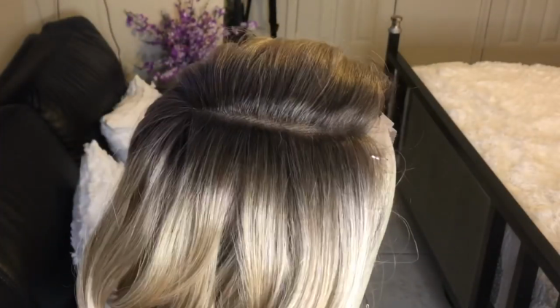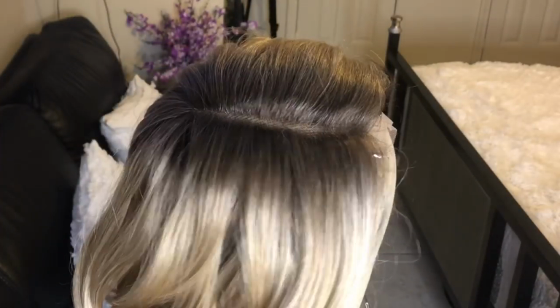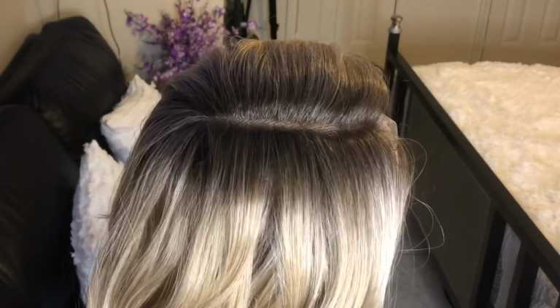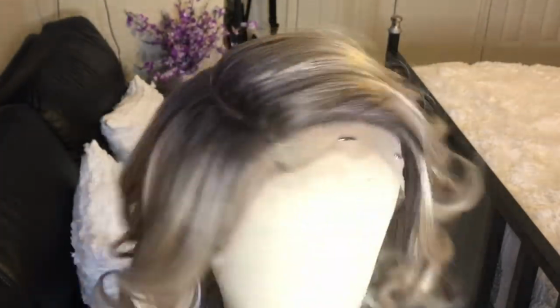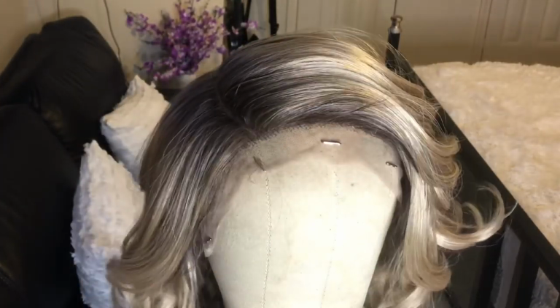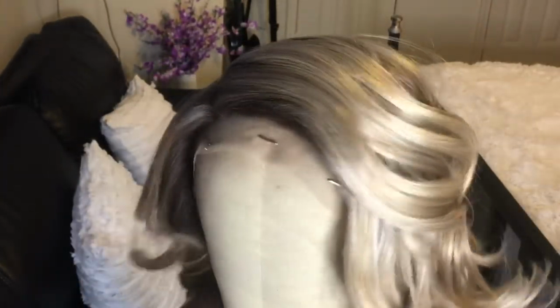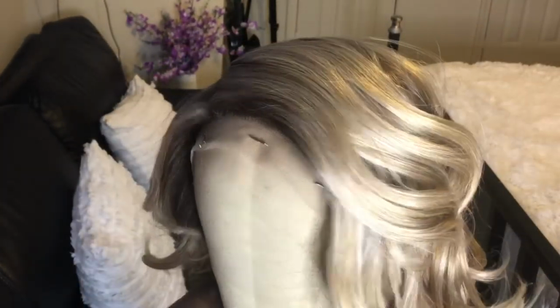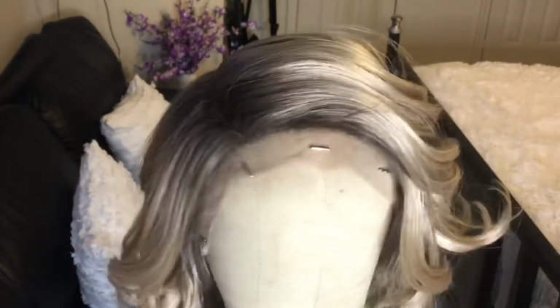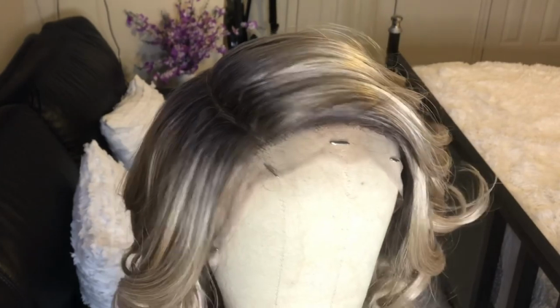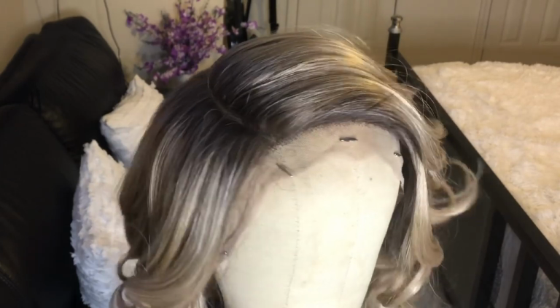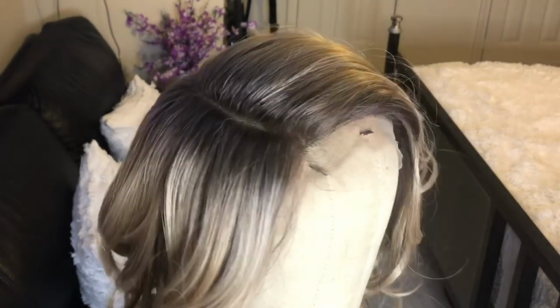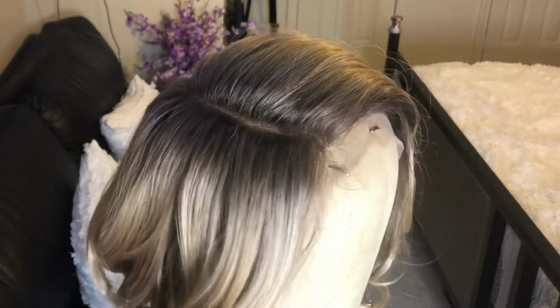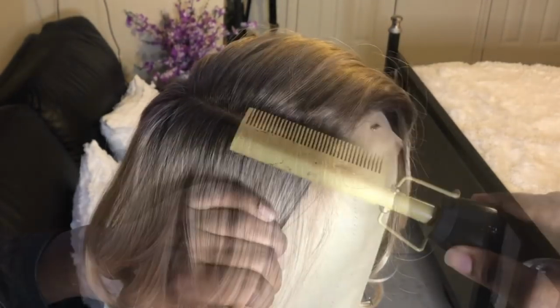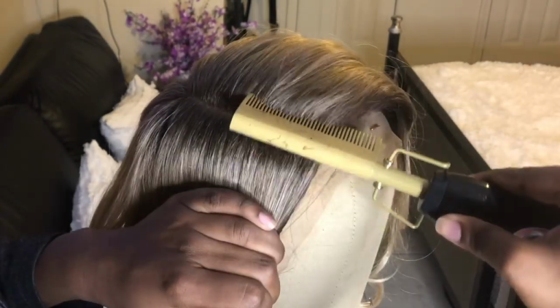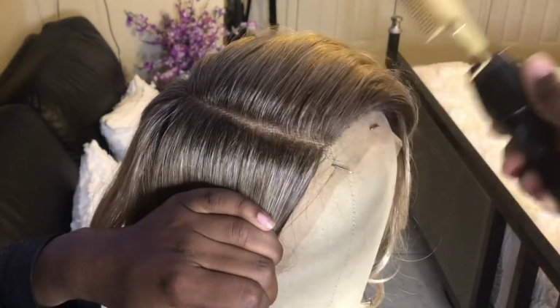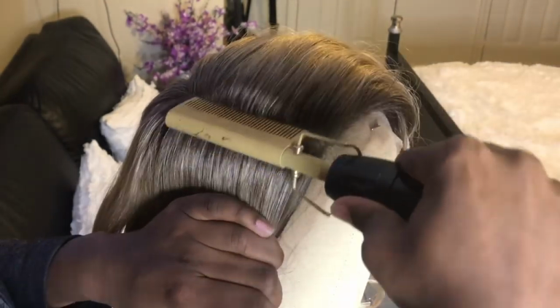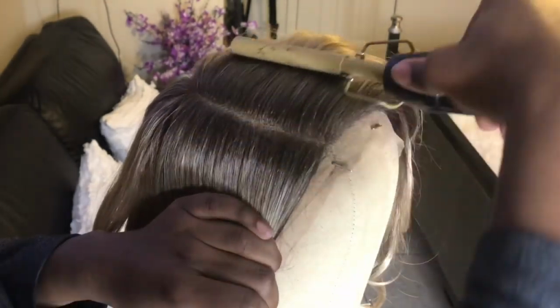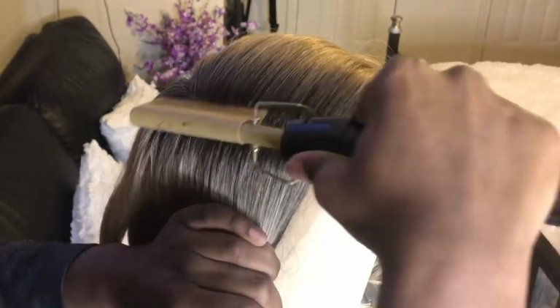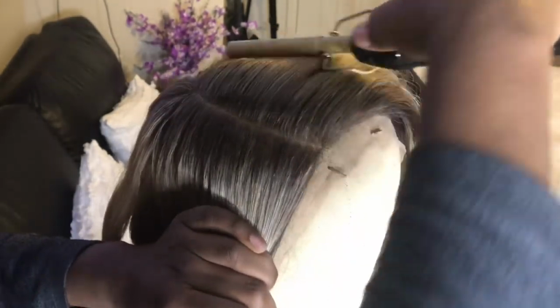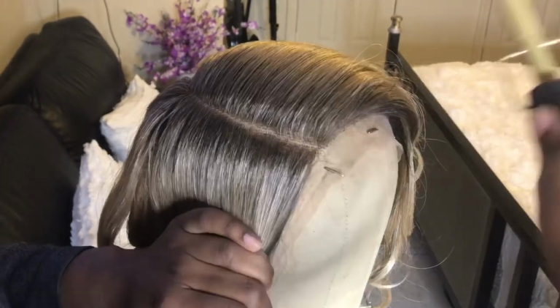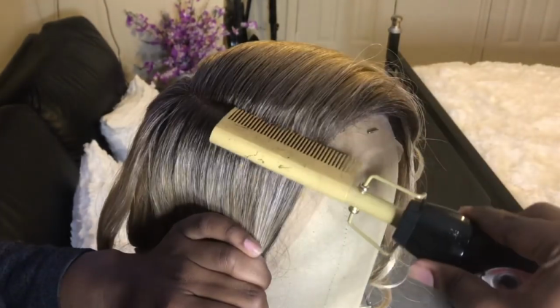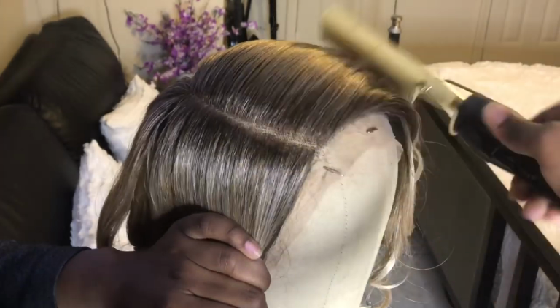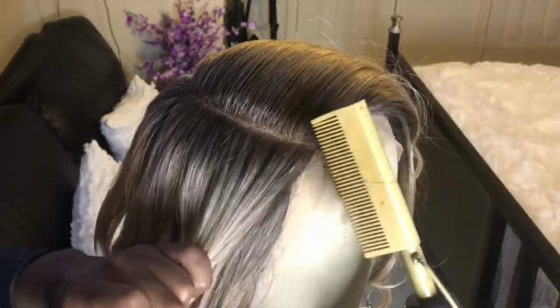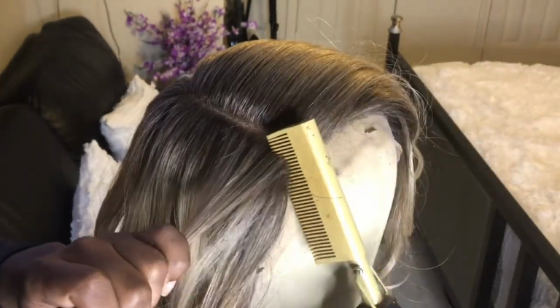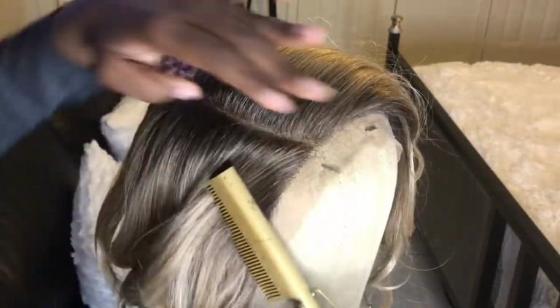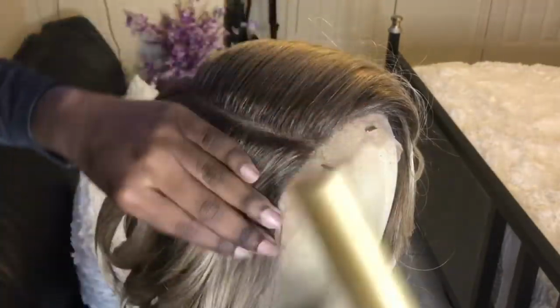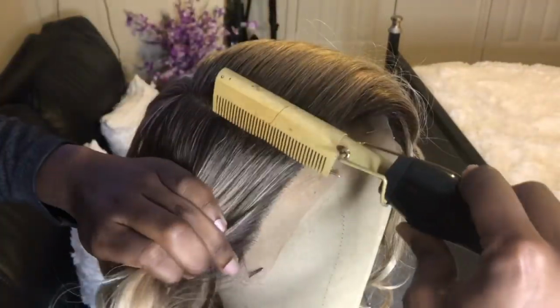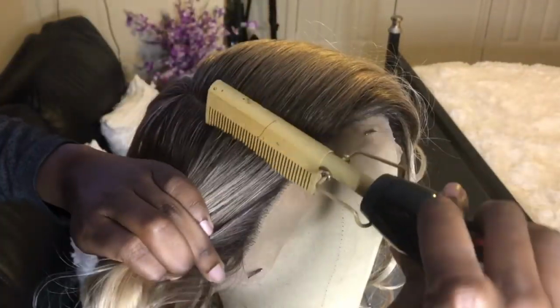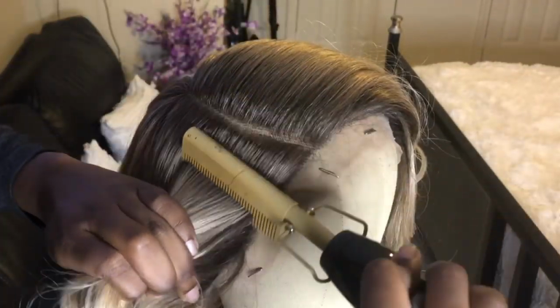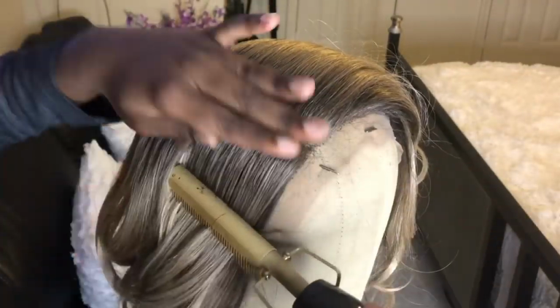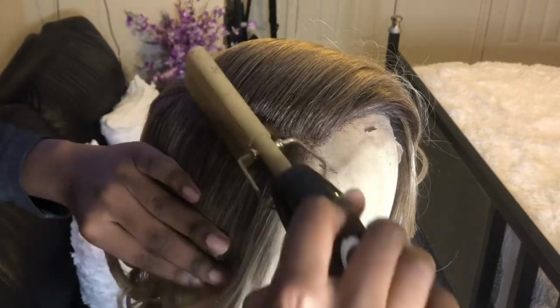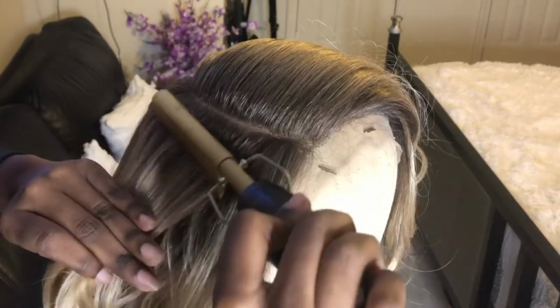Now I'm going to take the hot comb and press out the parting space and the hairline. When pressing it out, I'm trying not to go all the way through because I don't want to mess up the curls, so only go about an inch or two up away from the roots of the hair.